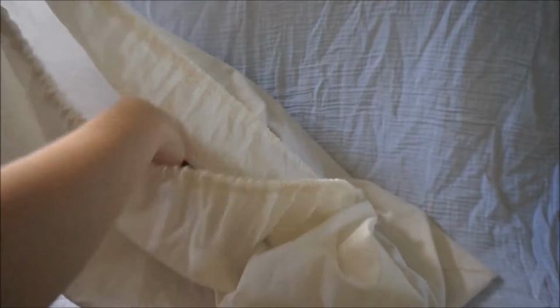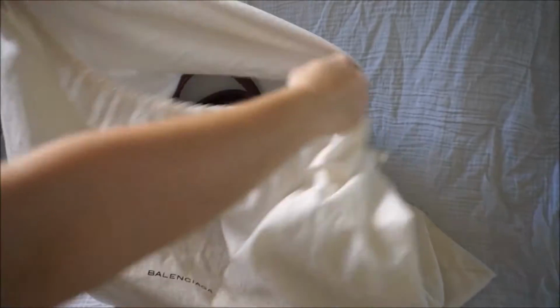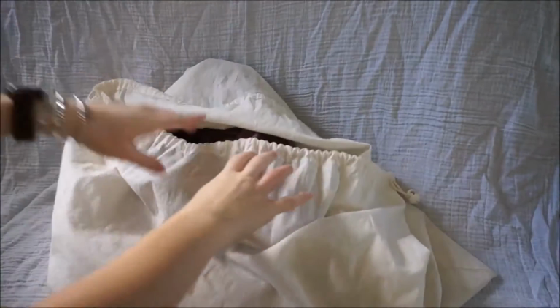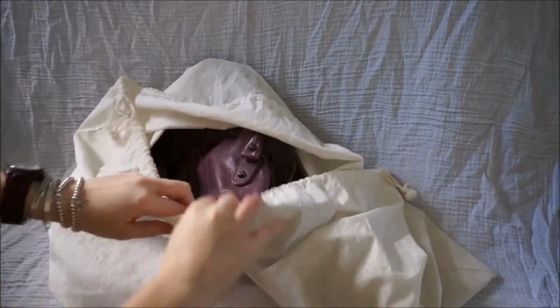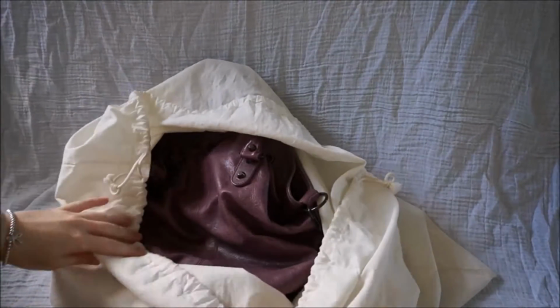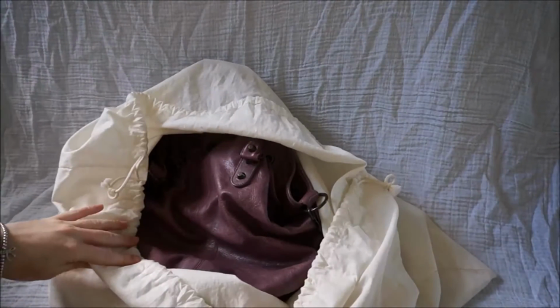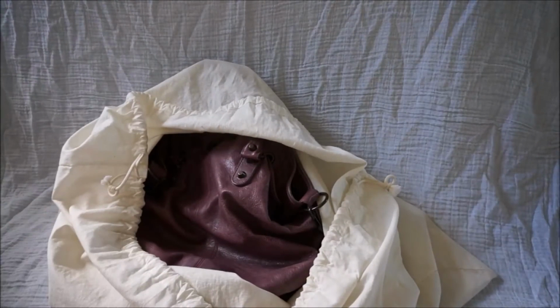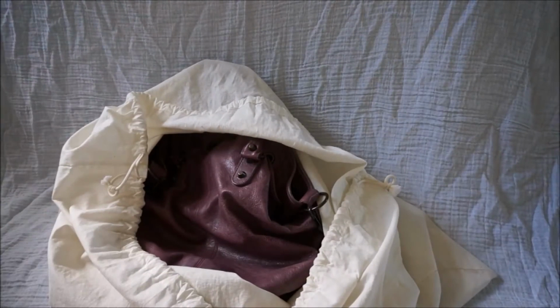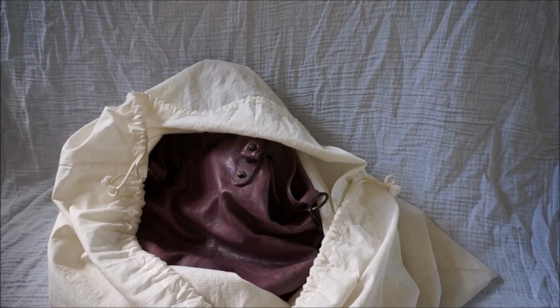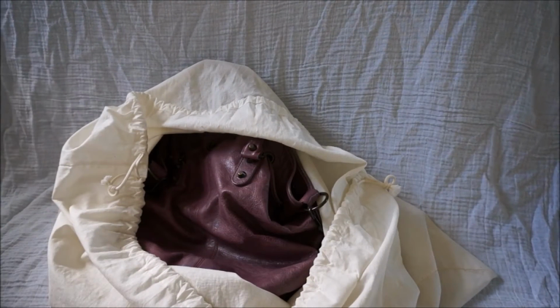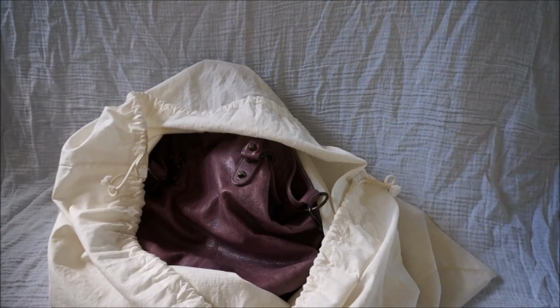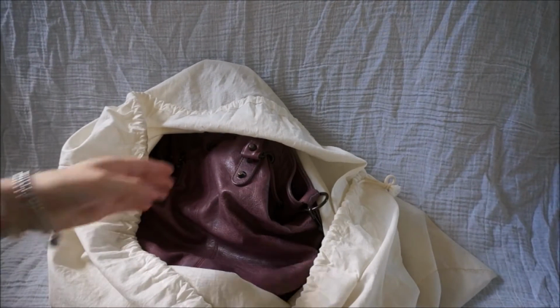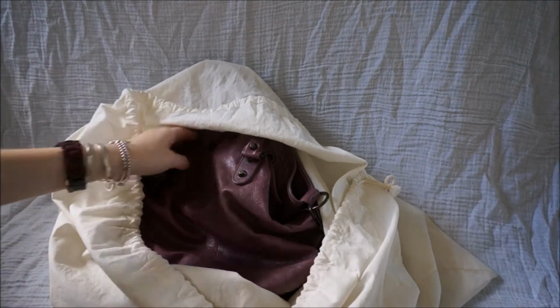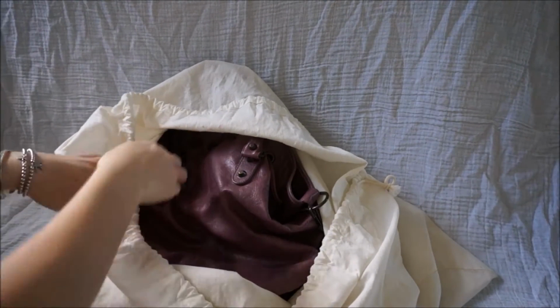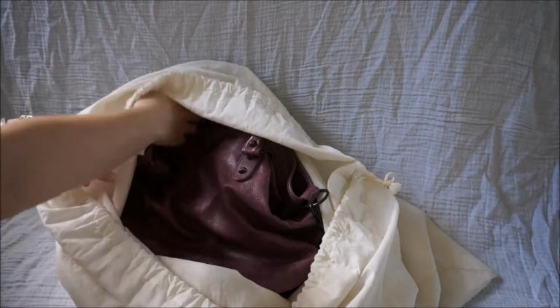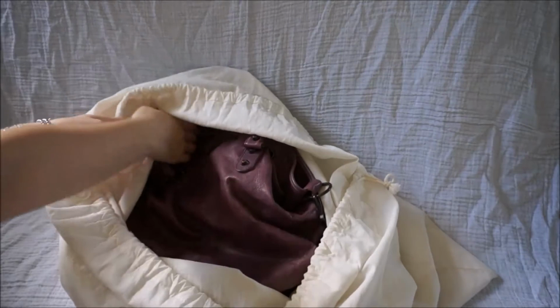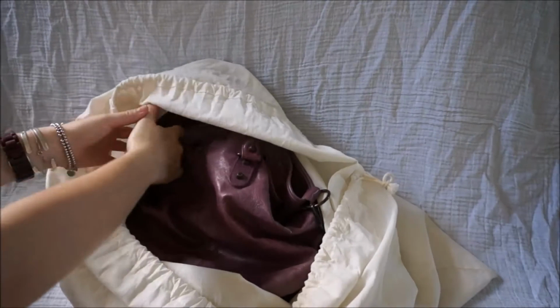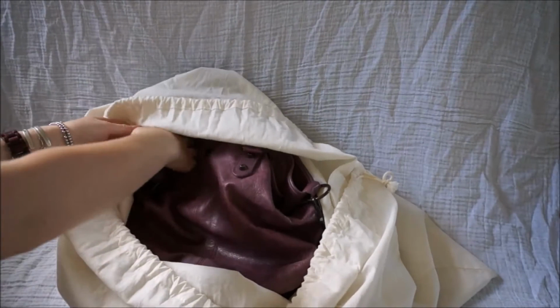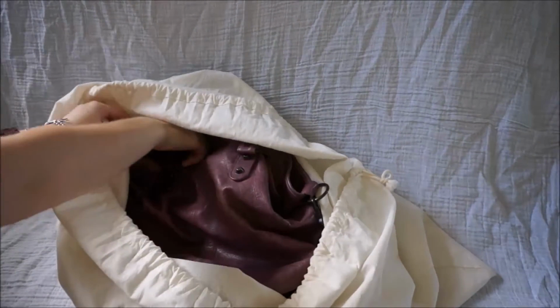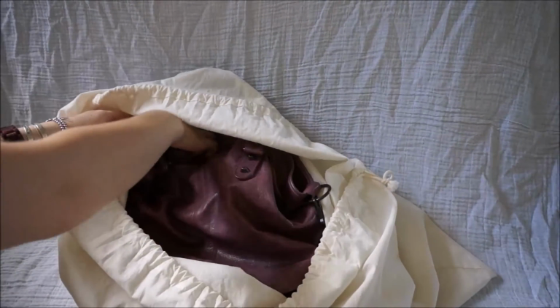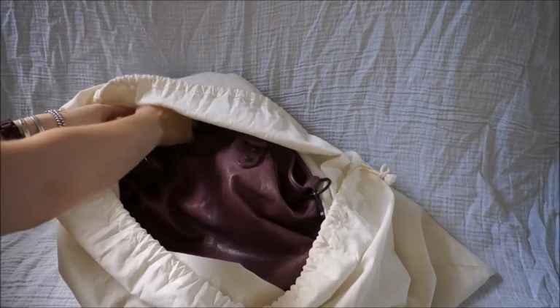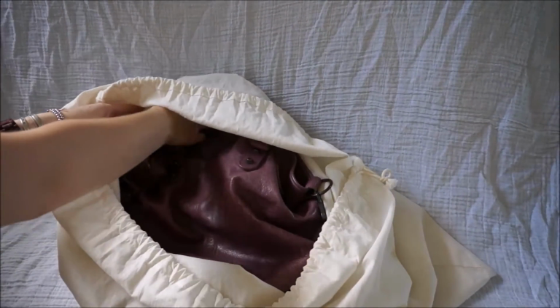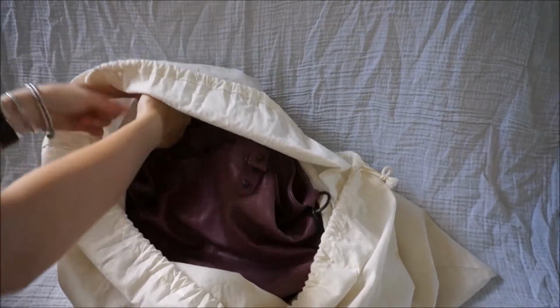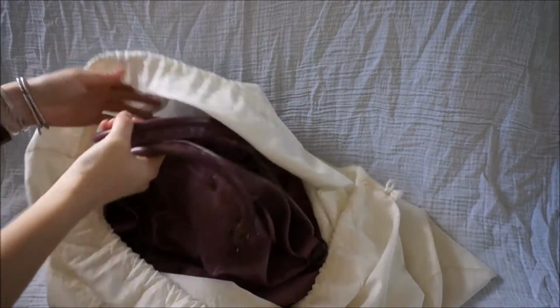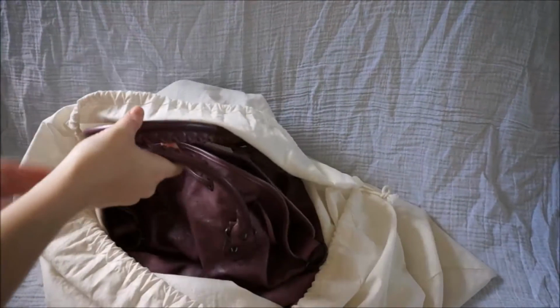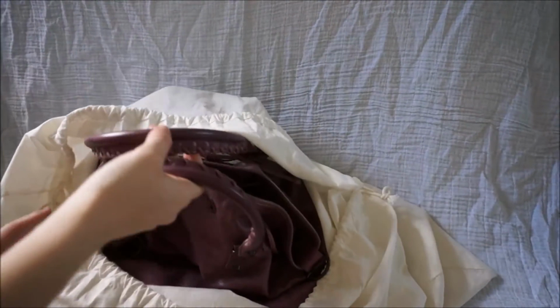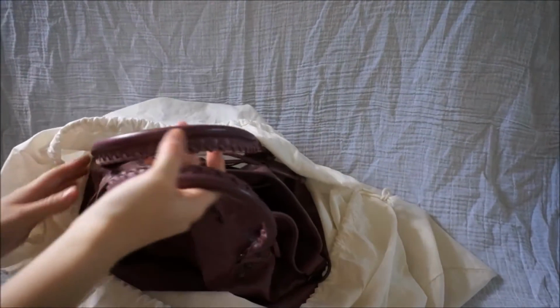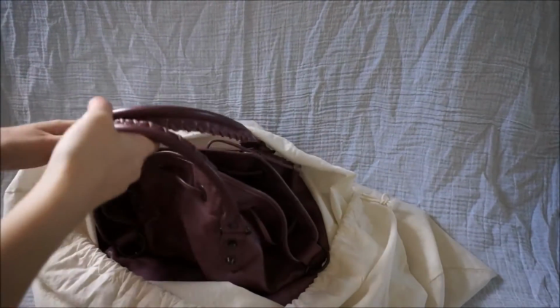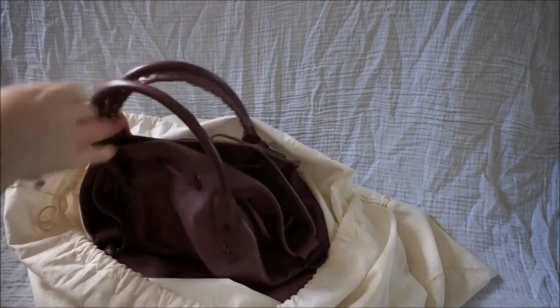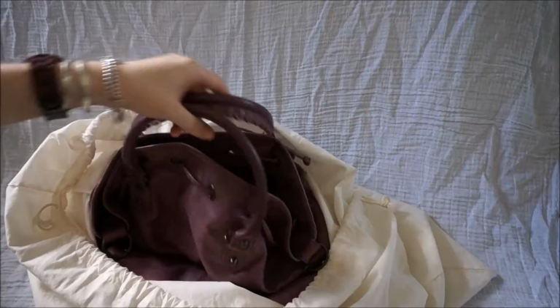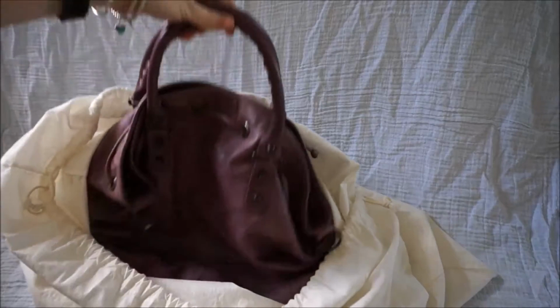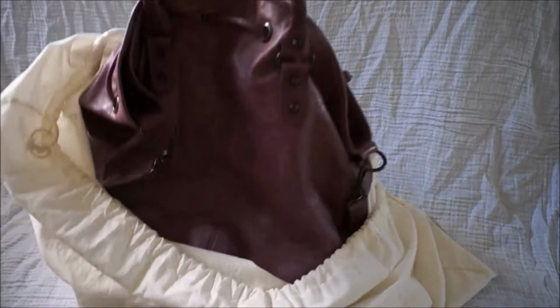And inside we have... So this colour is Murier, which is like a mulberry purple. And this colour is from Fall Winter 2010.